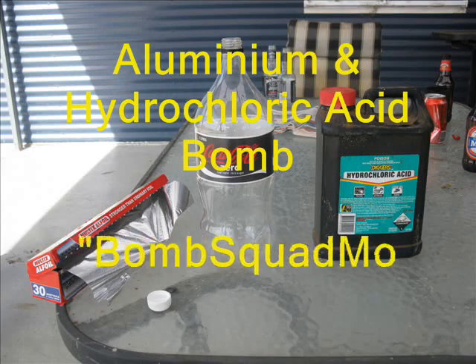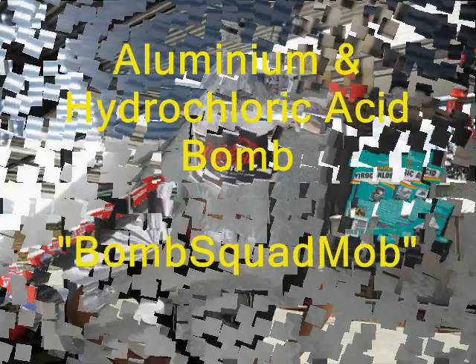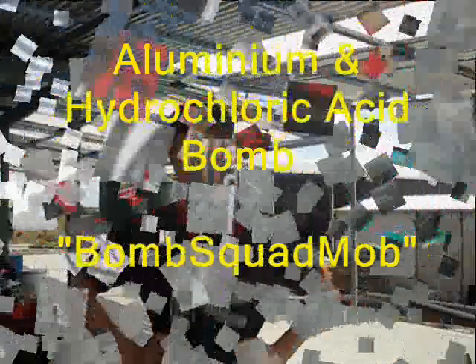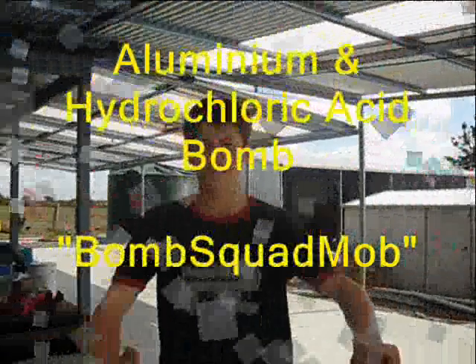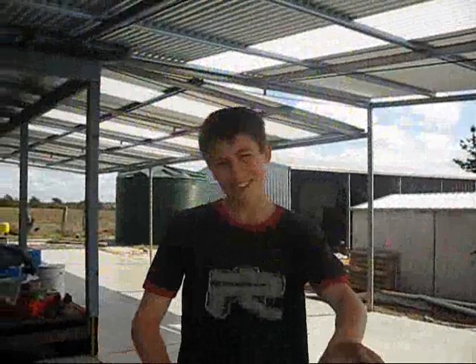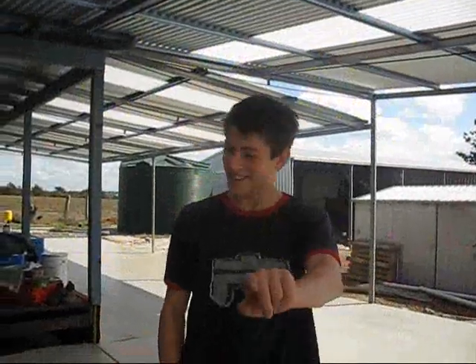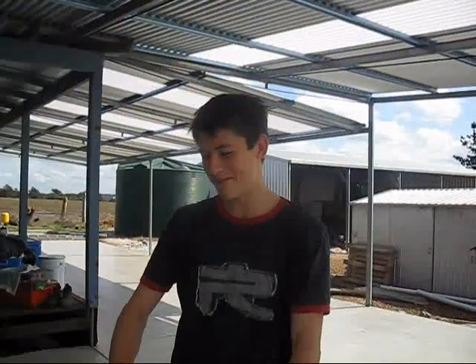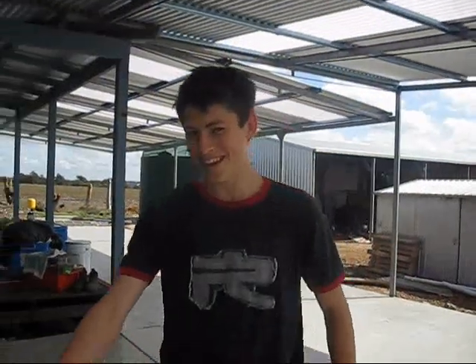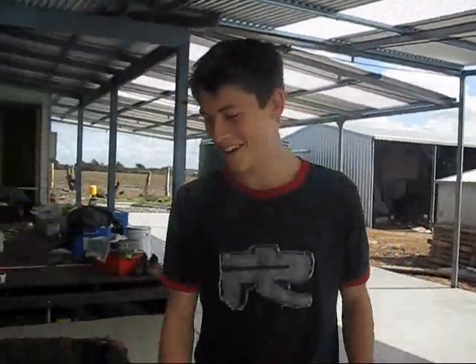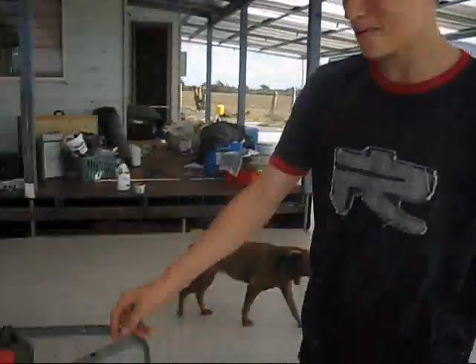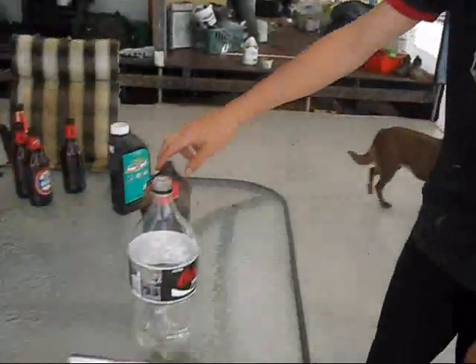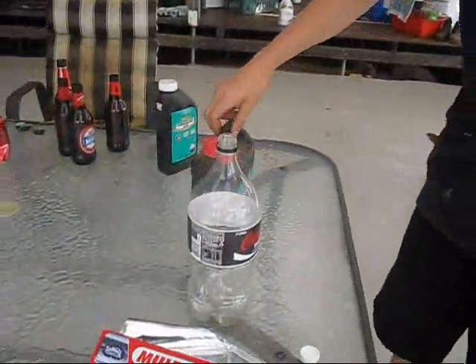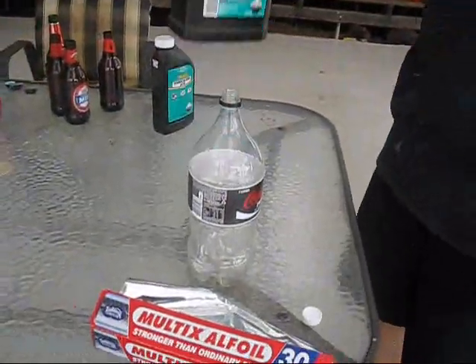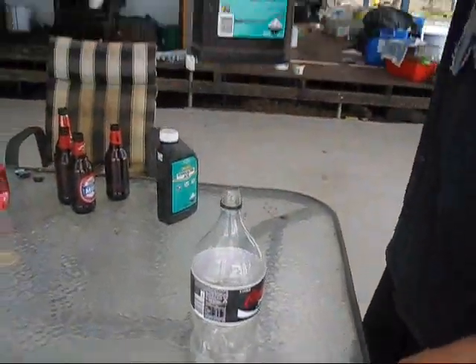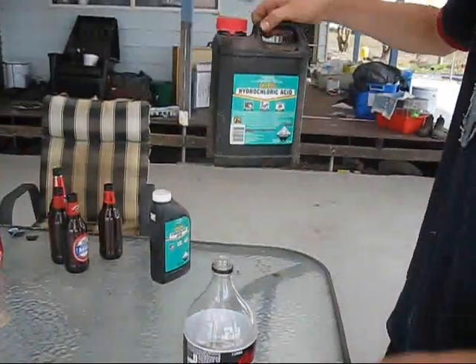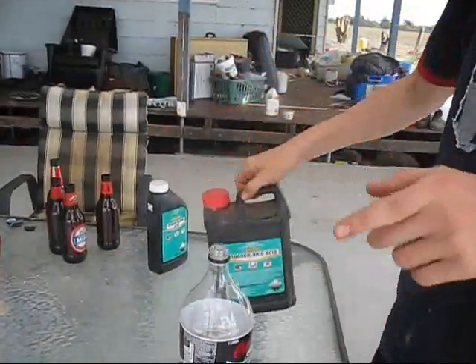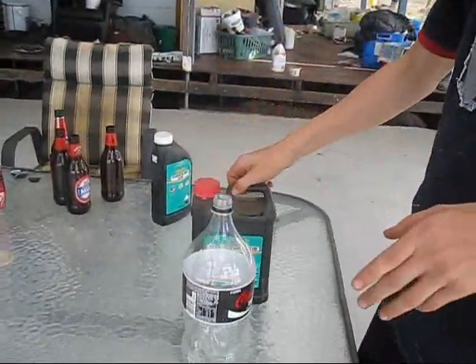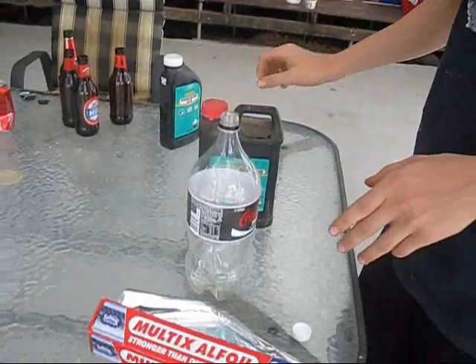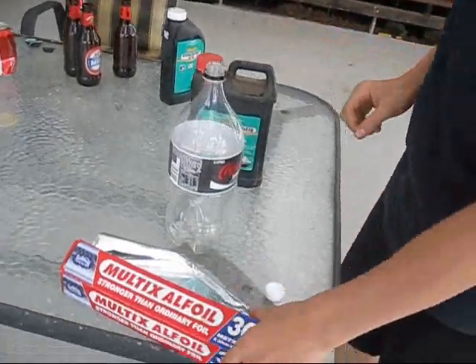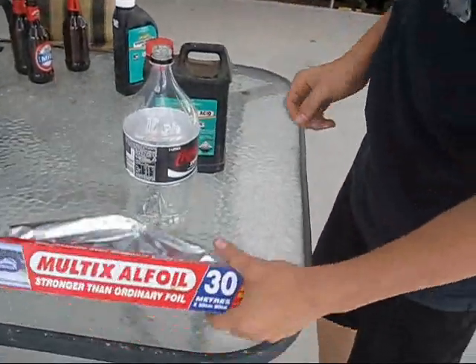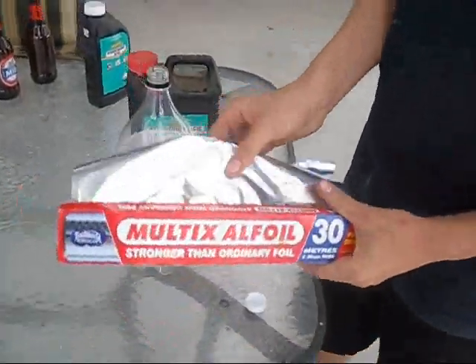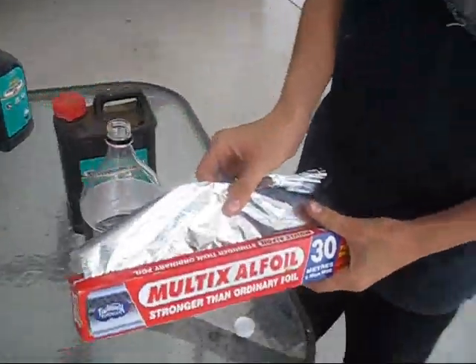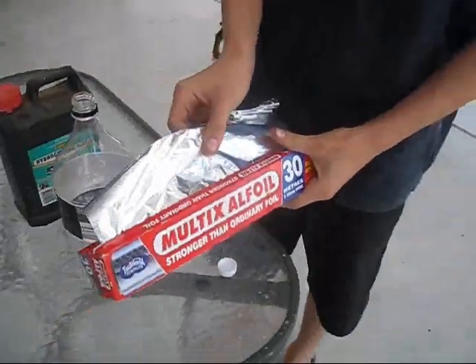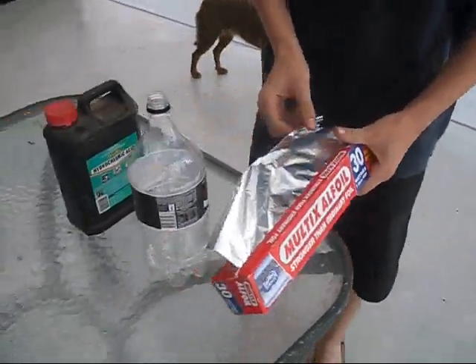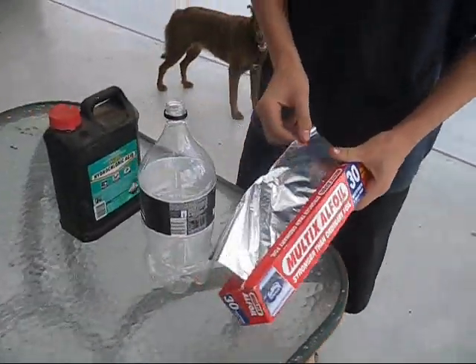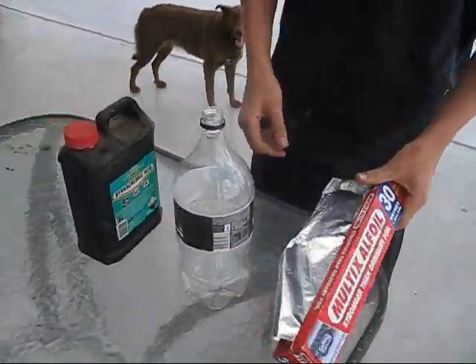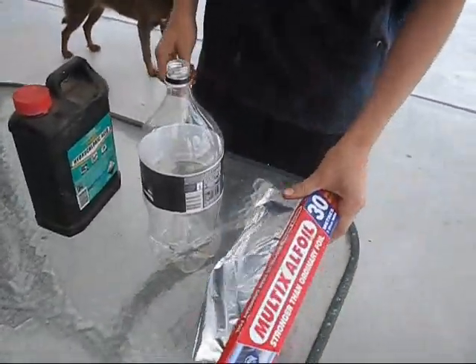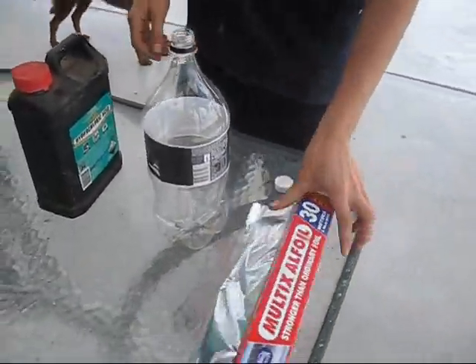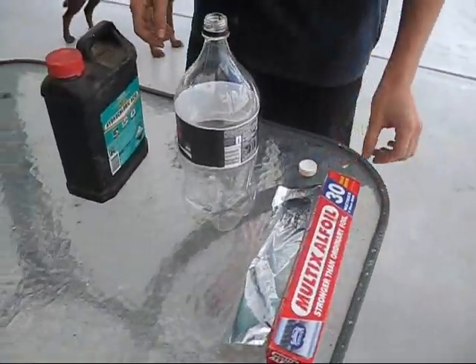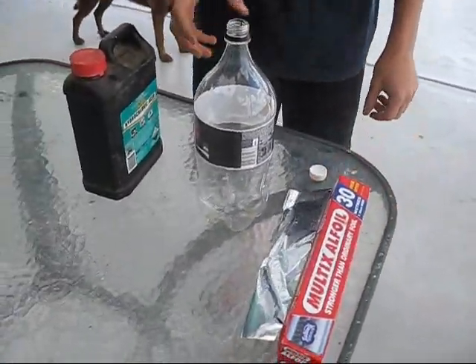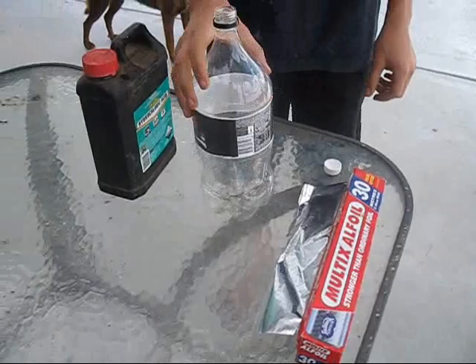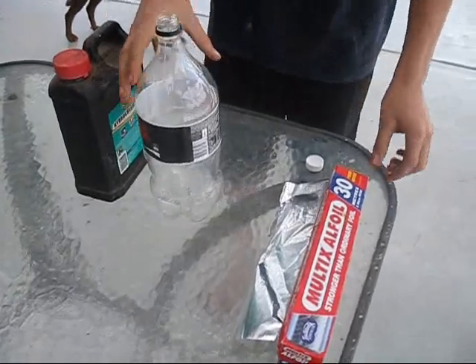Good afternoon, and today we're making our aluminium and acid bomb. What you need is some aluminium foil — I'm only kidding, it's aluminium foil, just joking with you Americans.